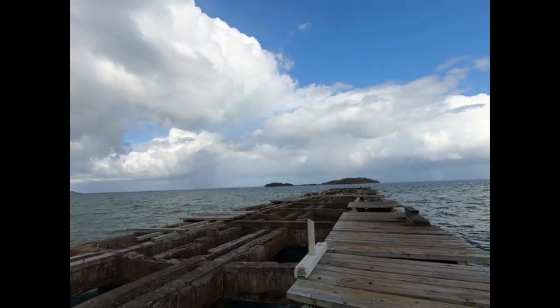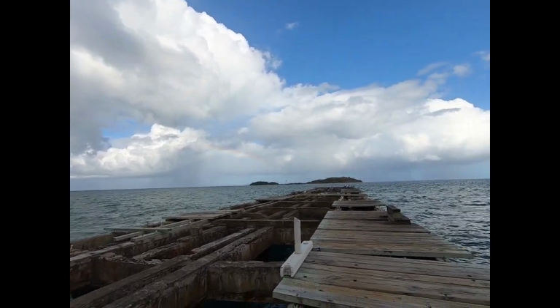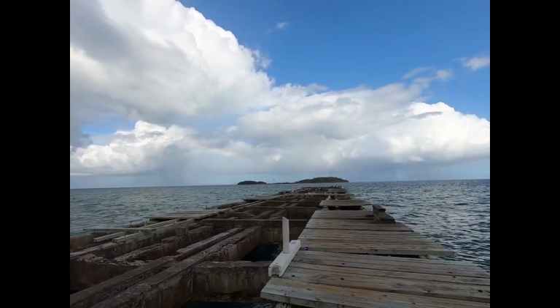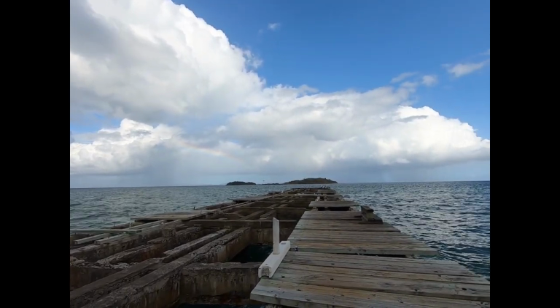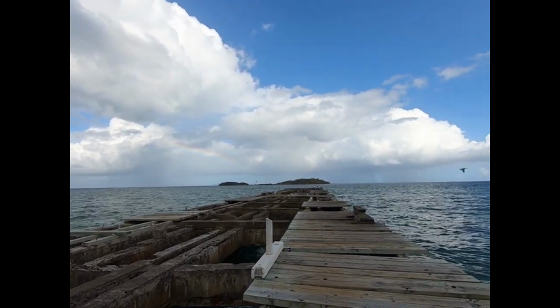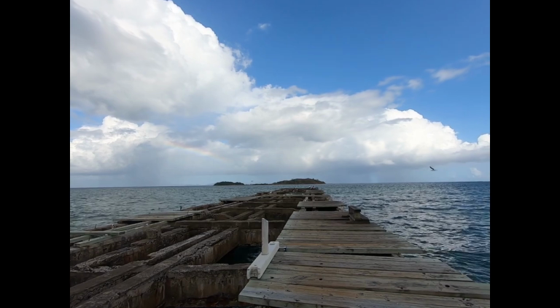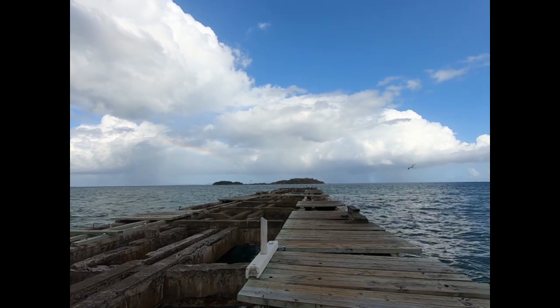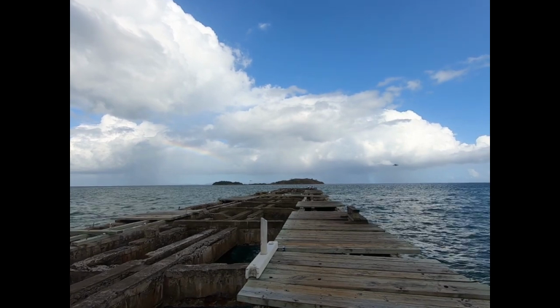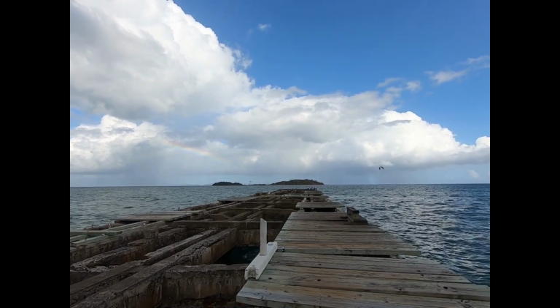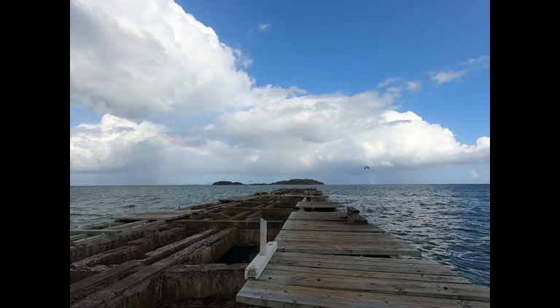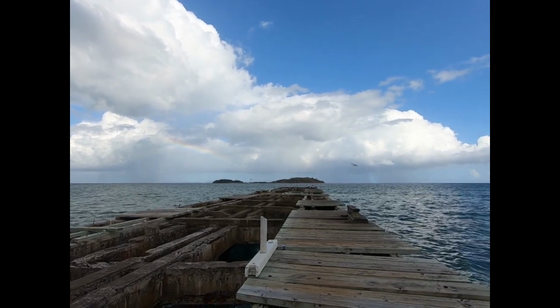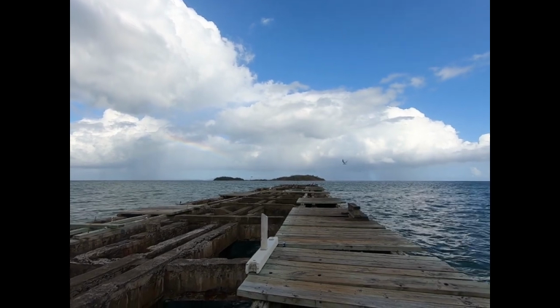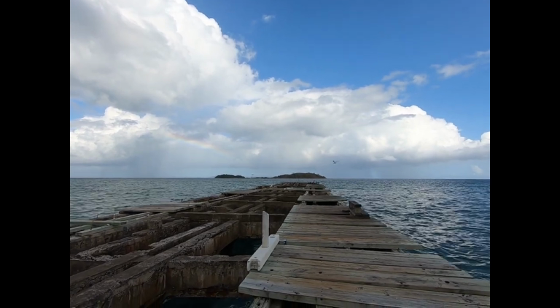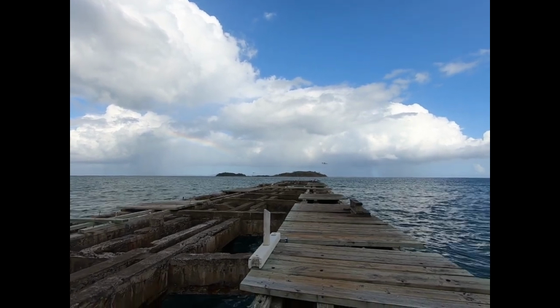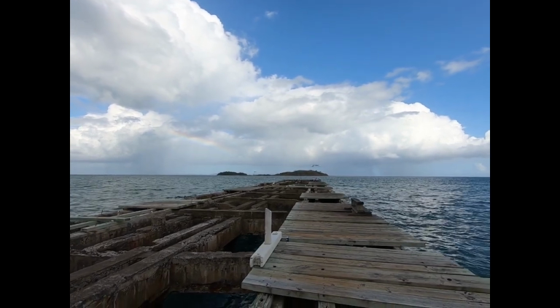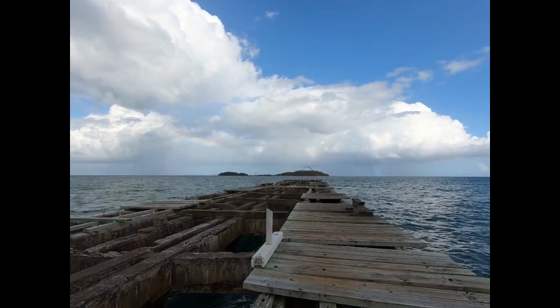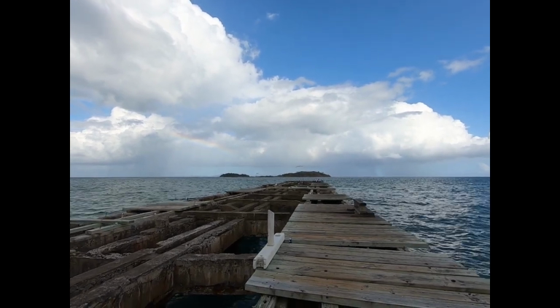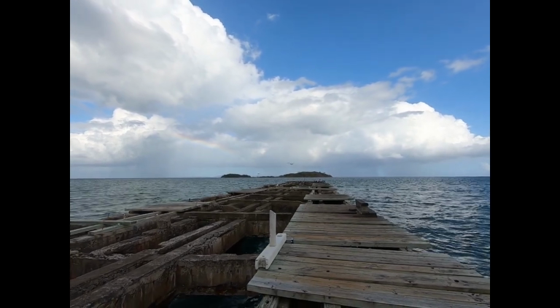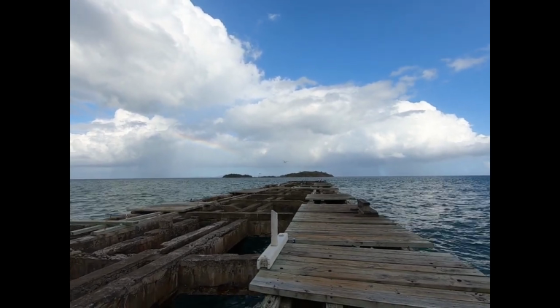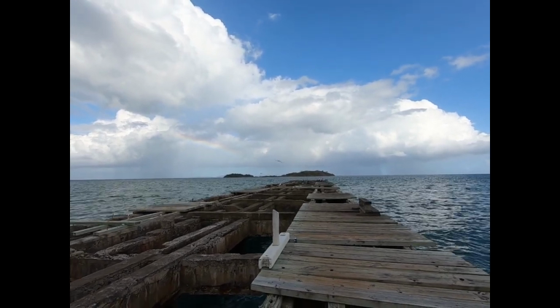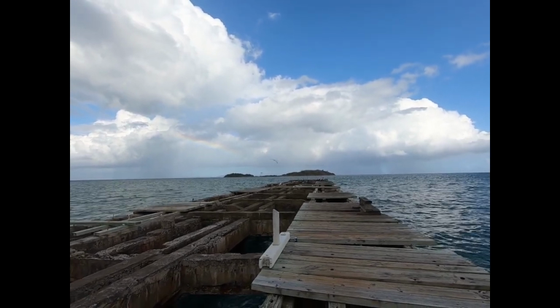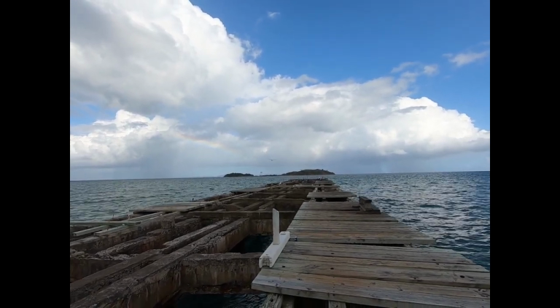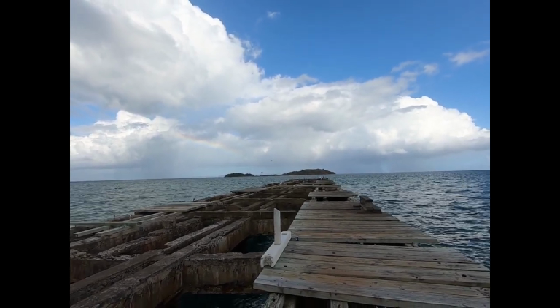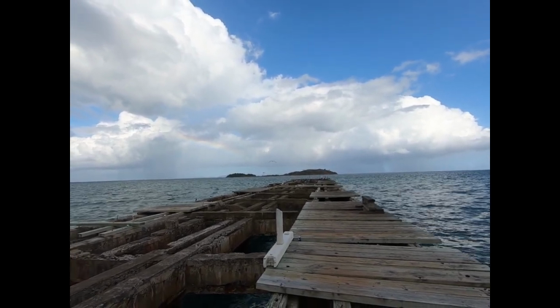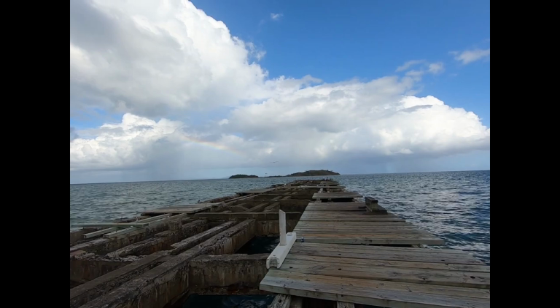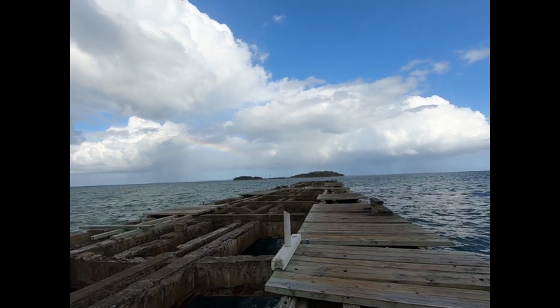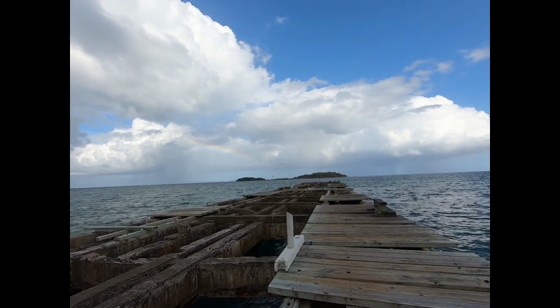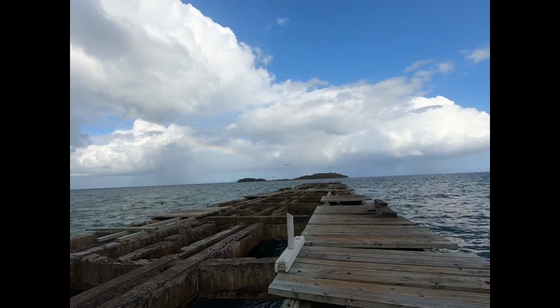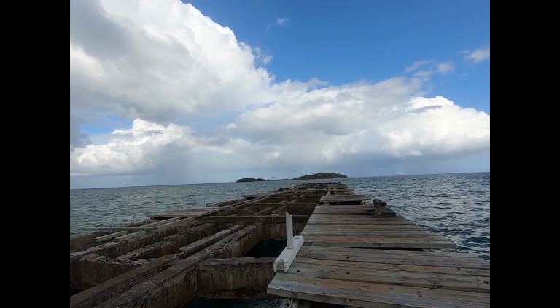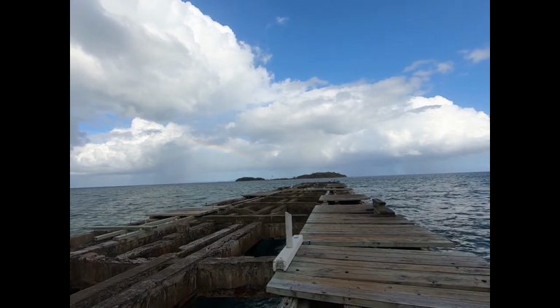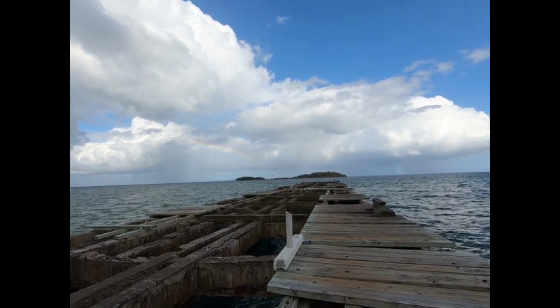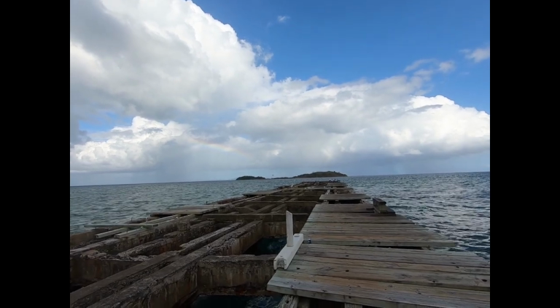Straight out here is a monkey island. They do research on those monkeys on the island. No people live there.